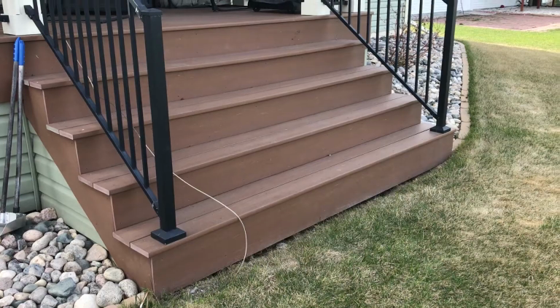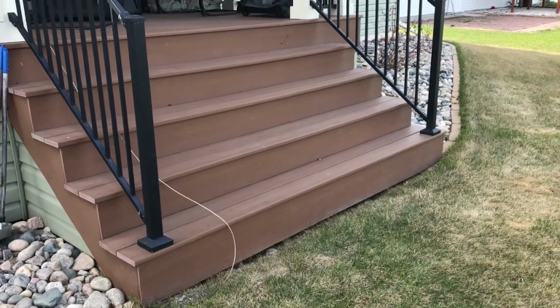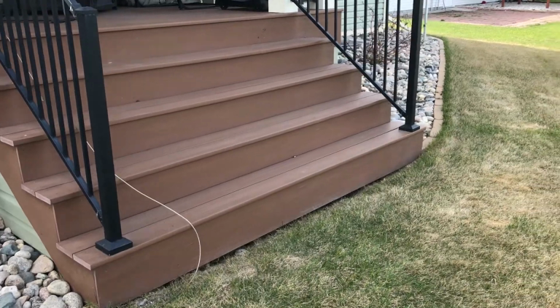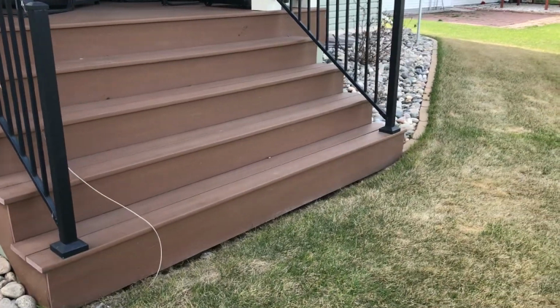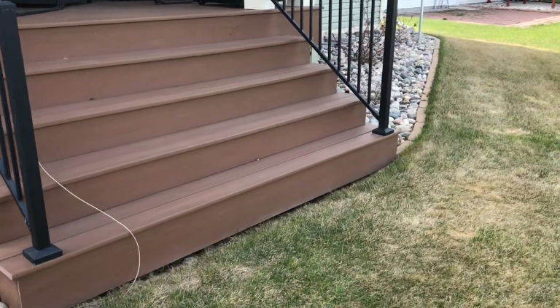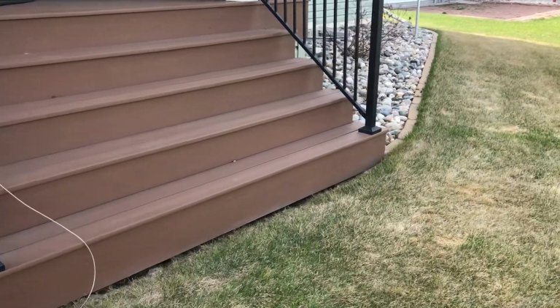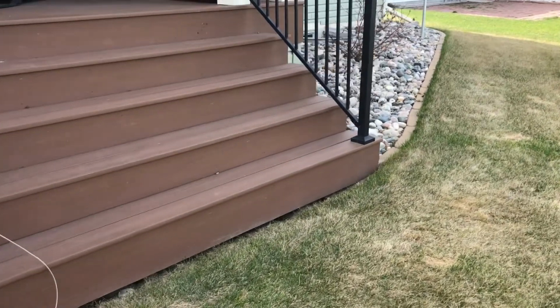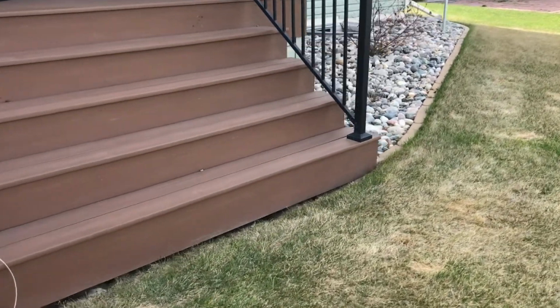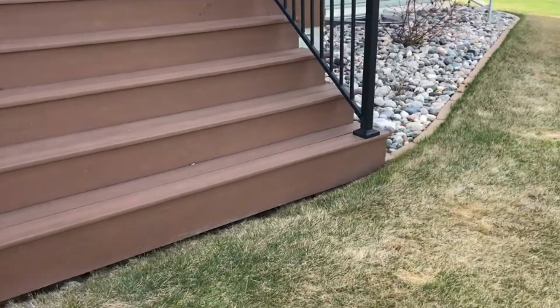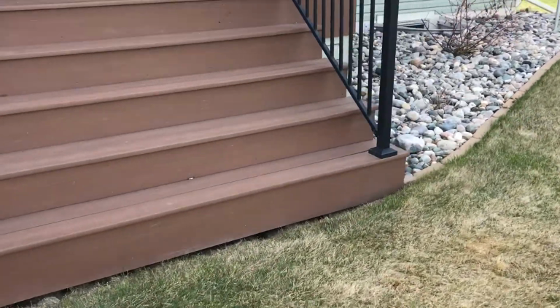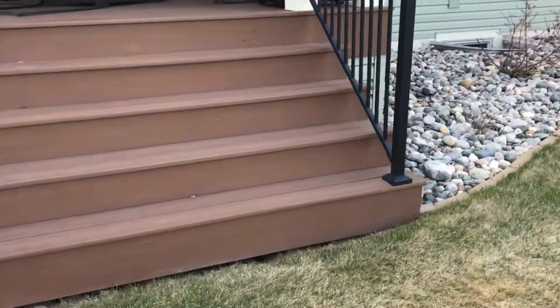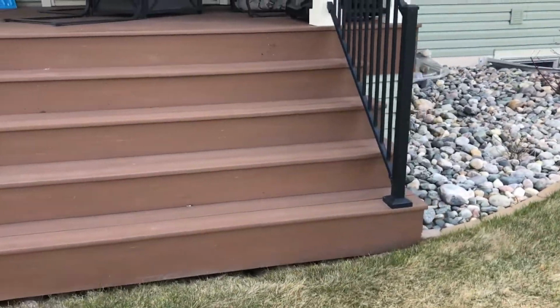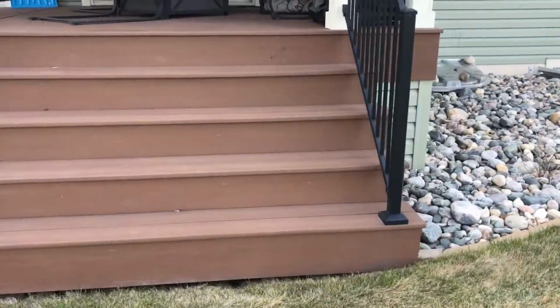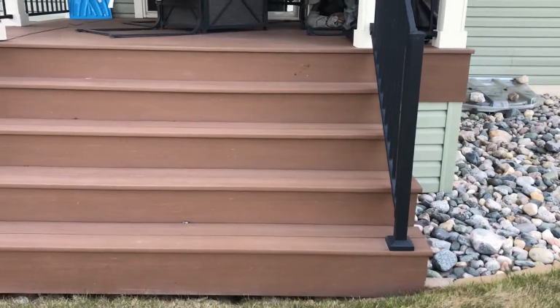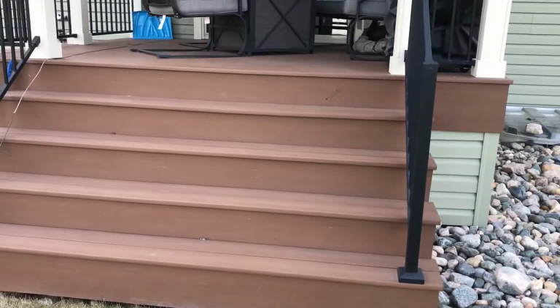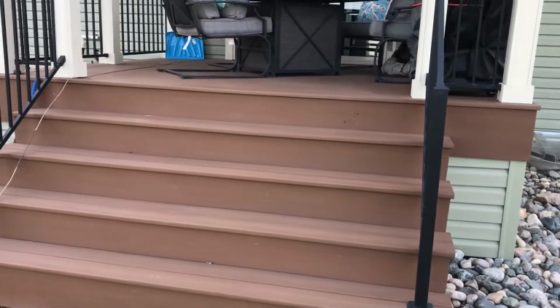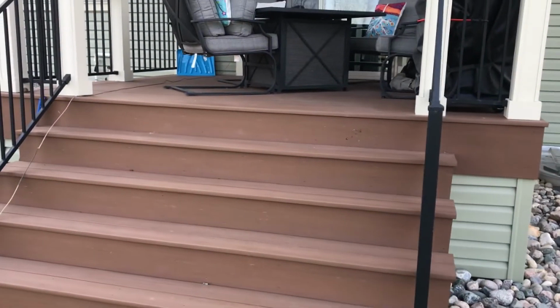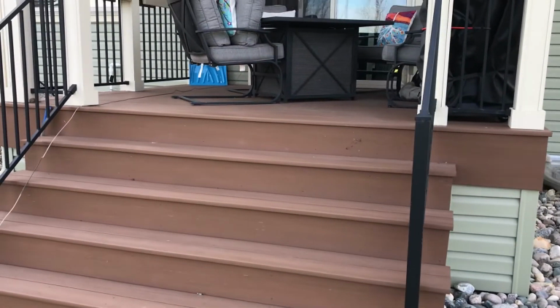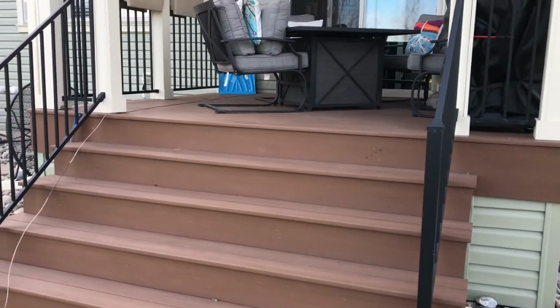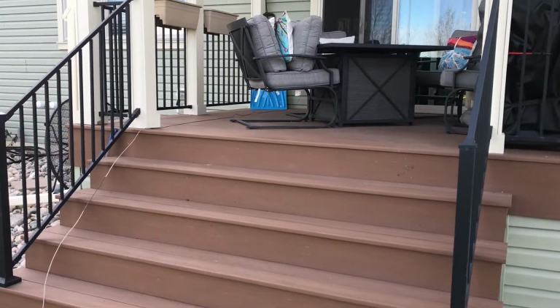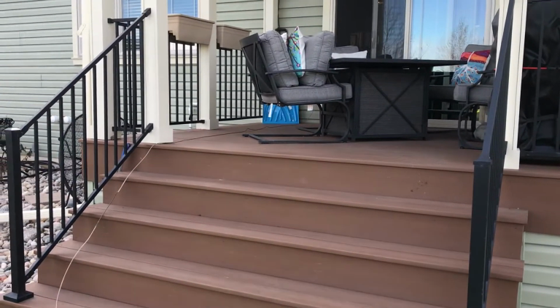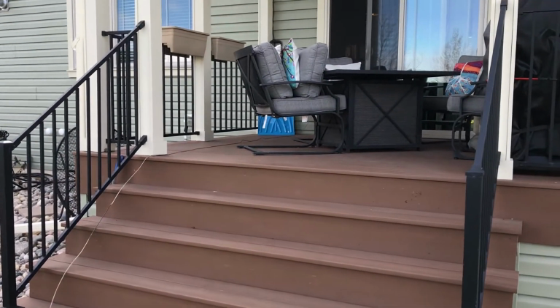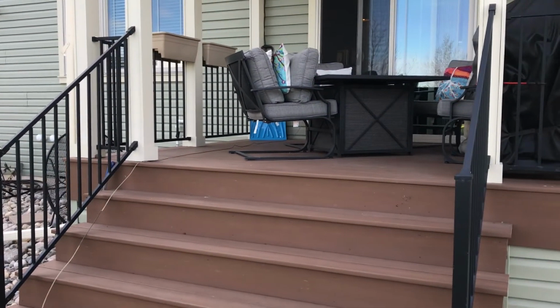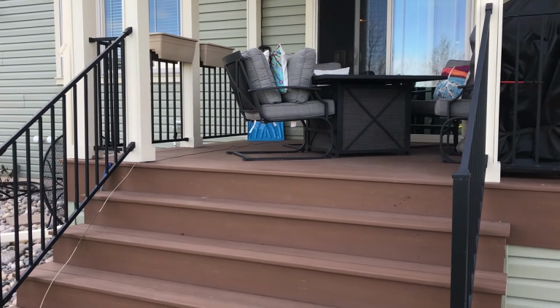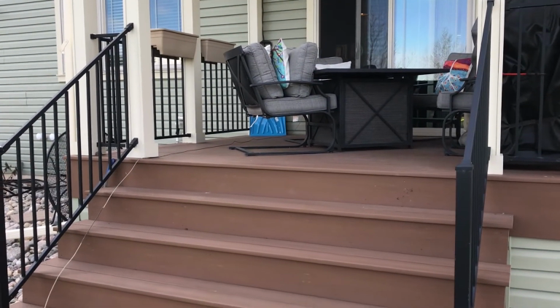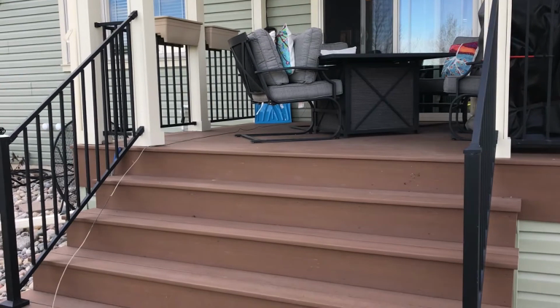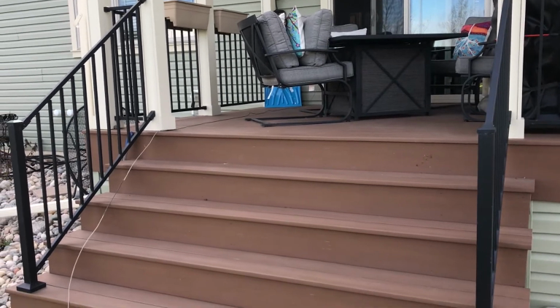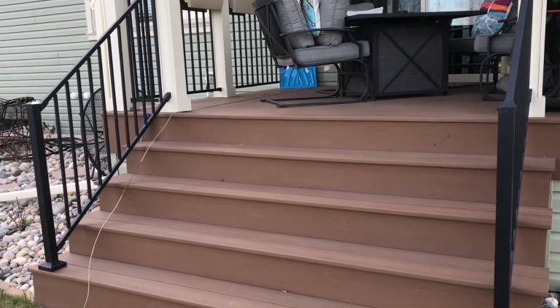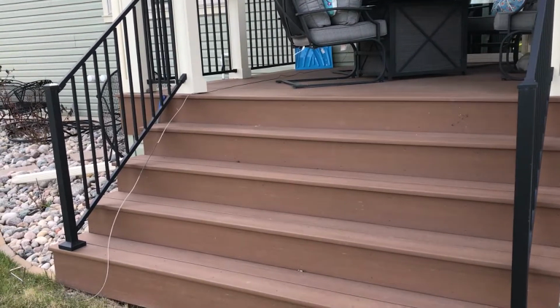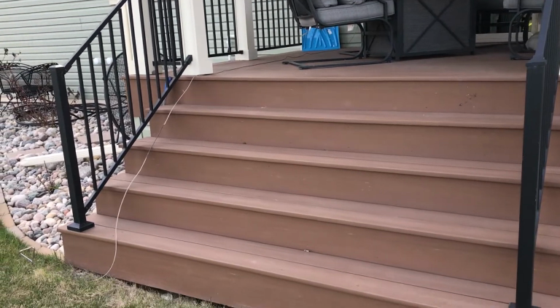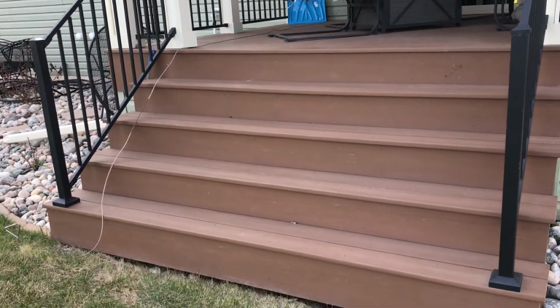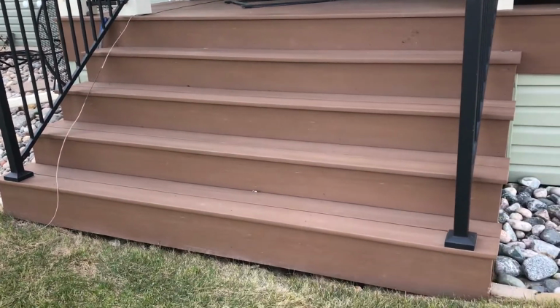Hello everybody, Joel on Grid here. Today's project: we are going to work on putting up the fence that keeps our dog up on the deck while we are enjoying our fire table.